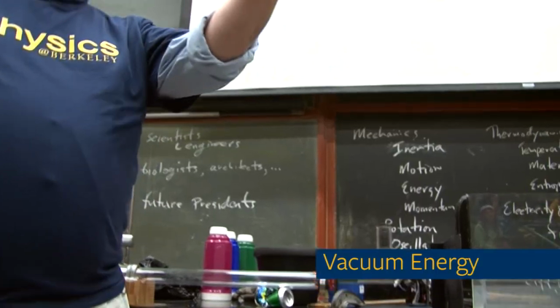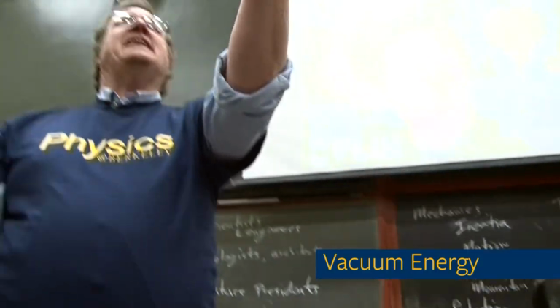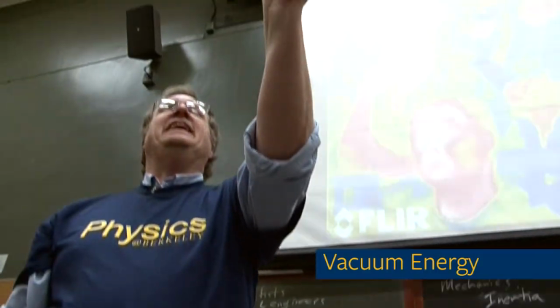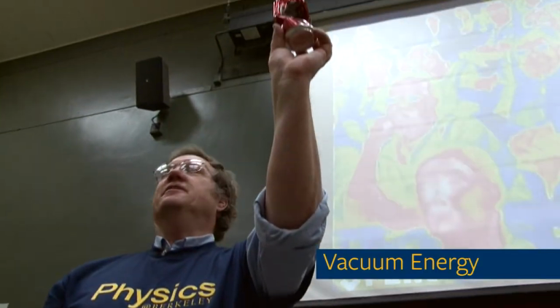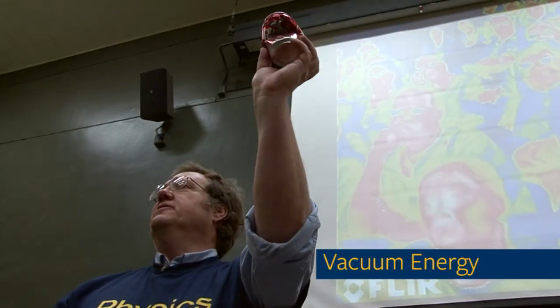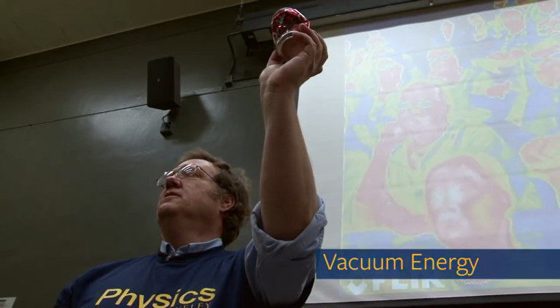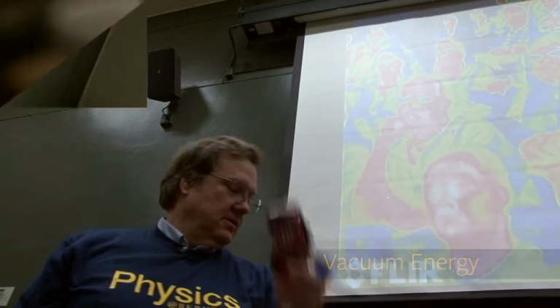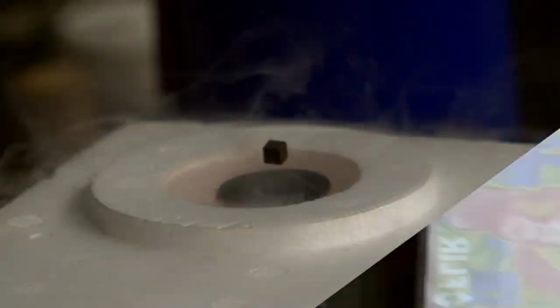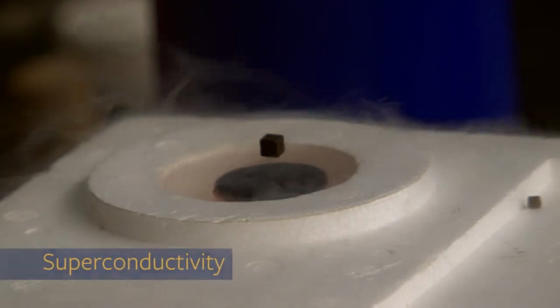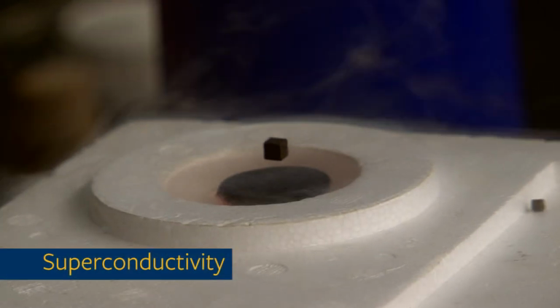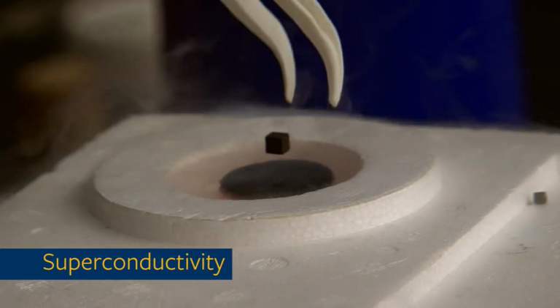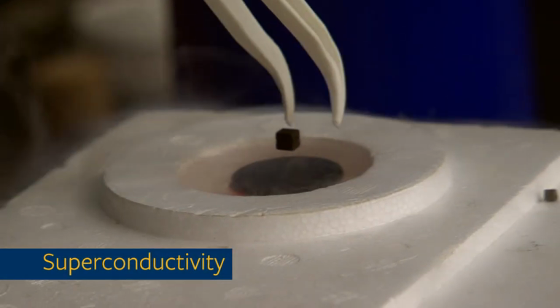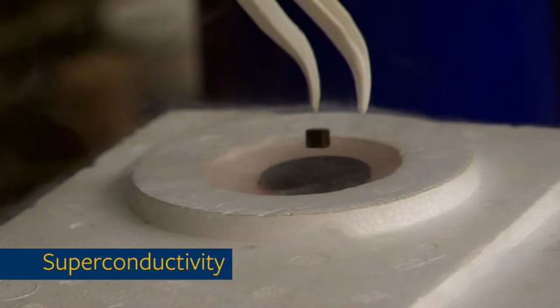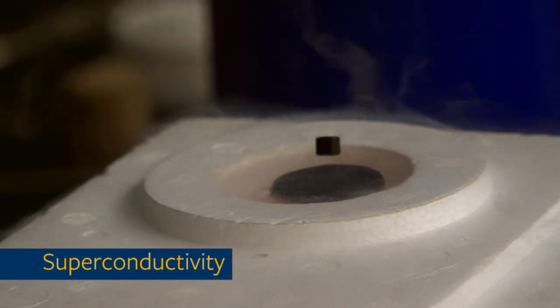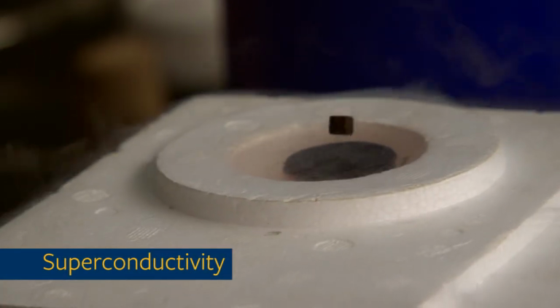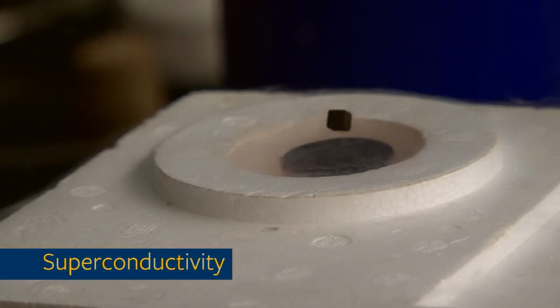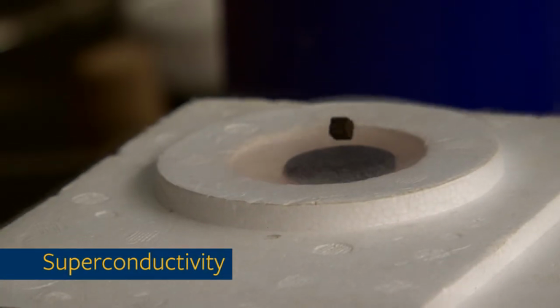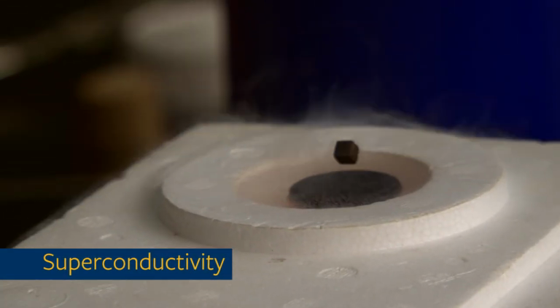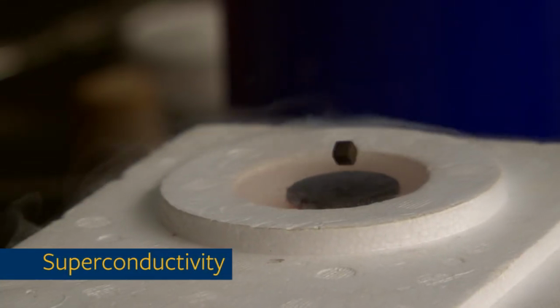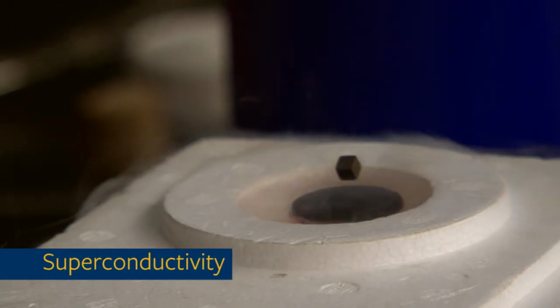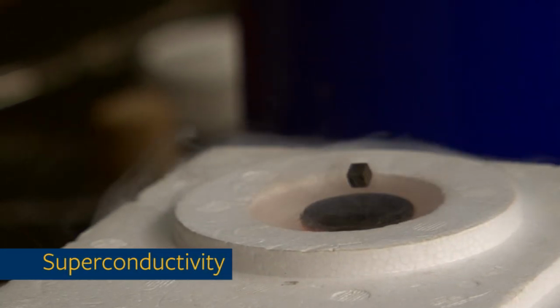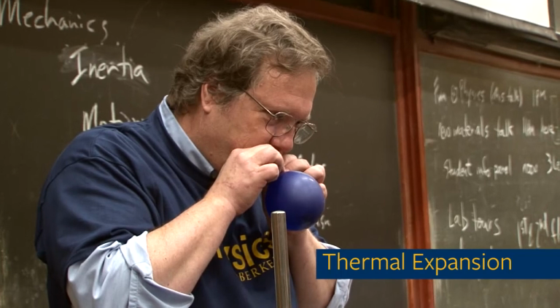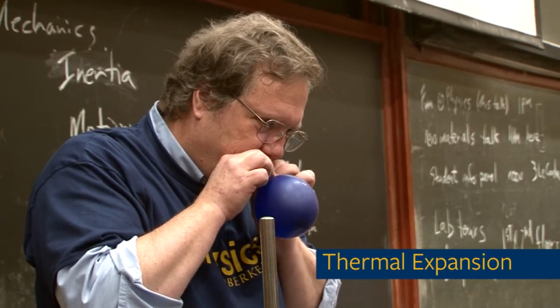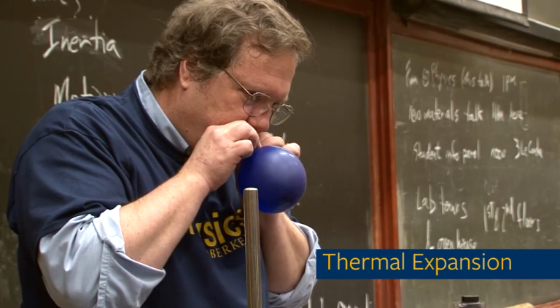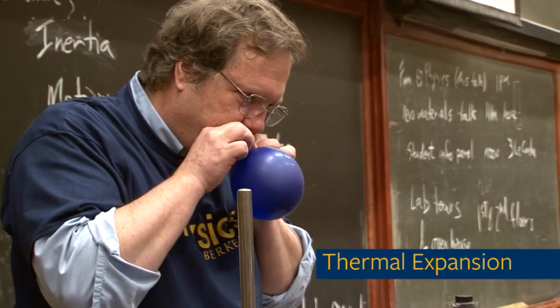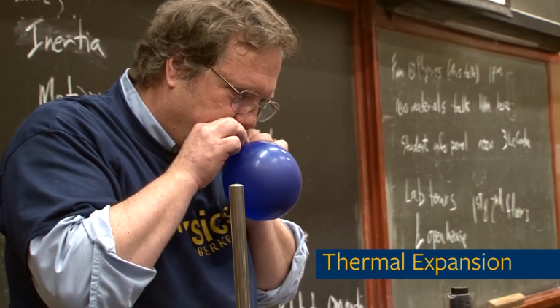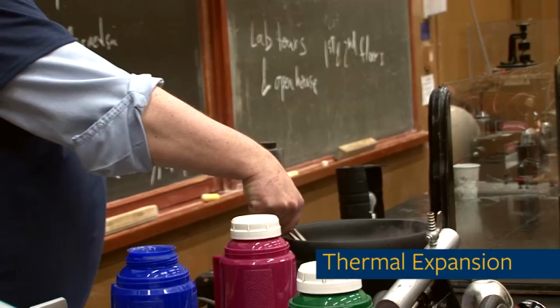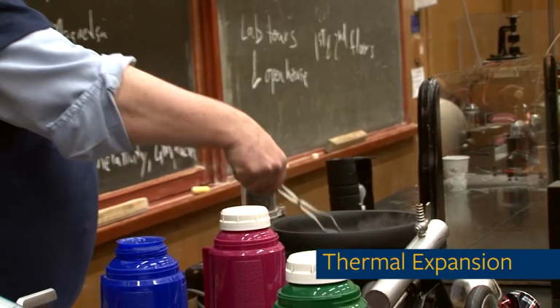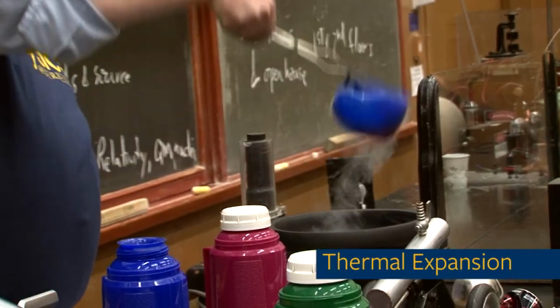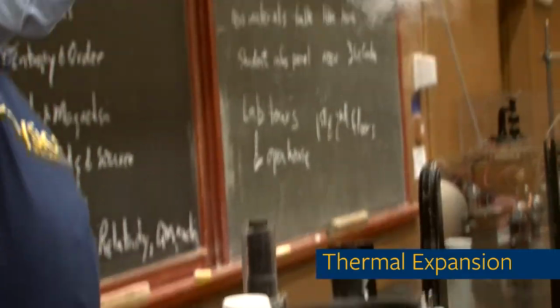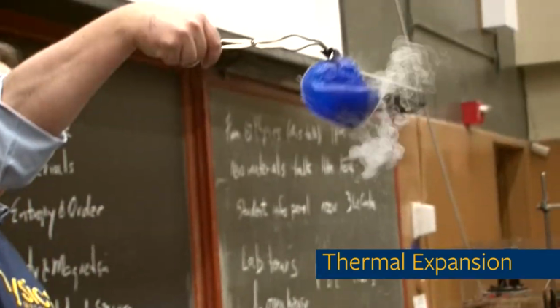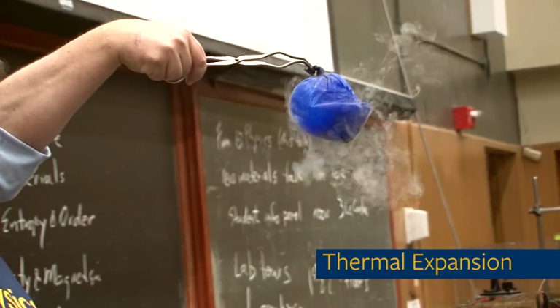That's the second can that it went through. They just float, and if I hit it right, I can get it to spin. But the thing is getting smaller and smaller and smaller.